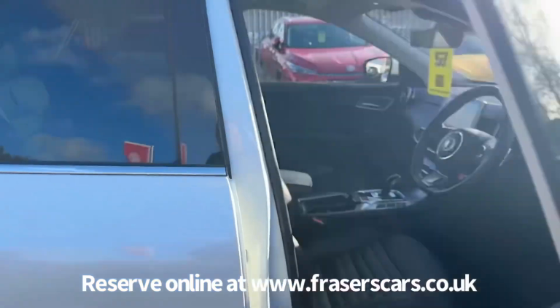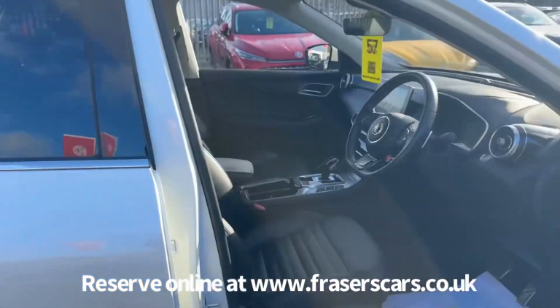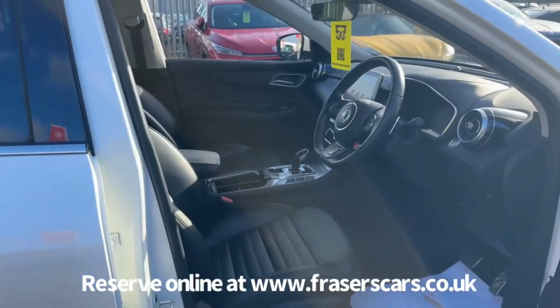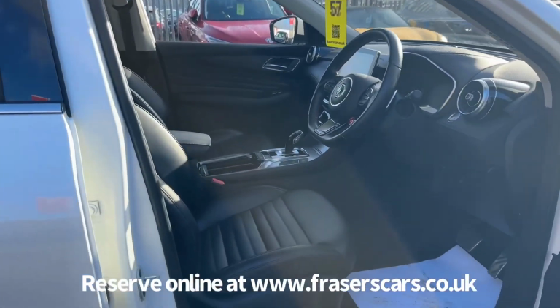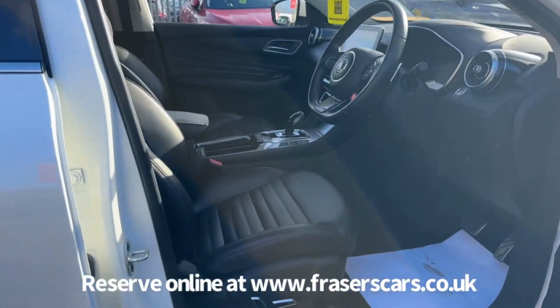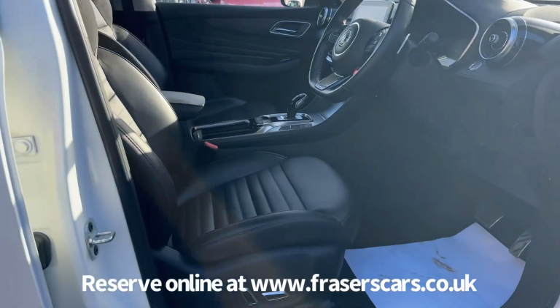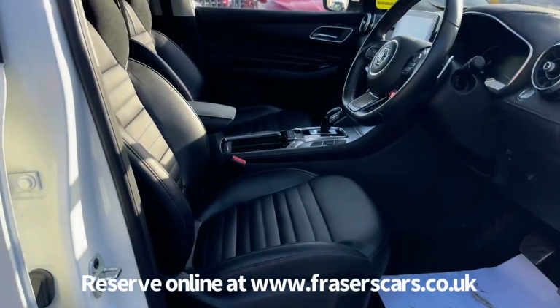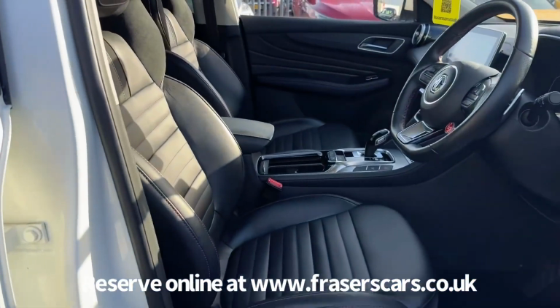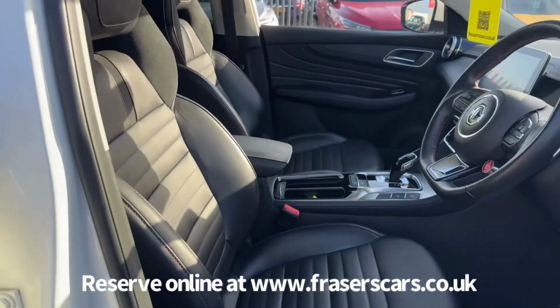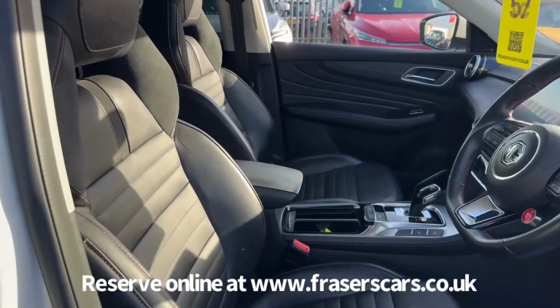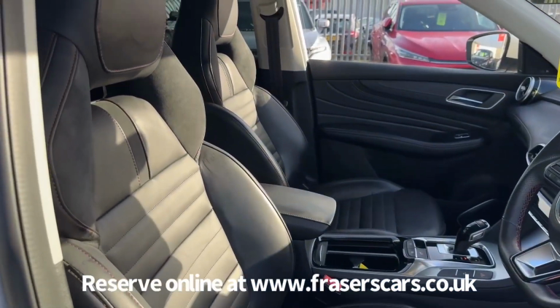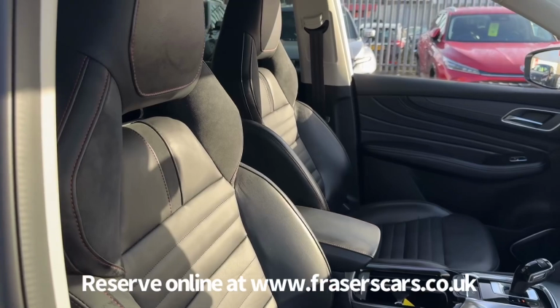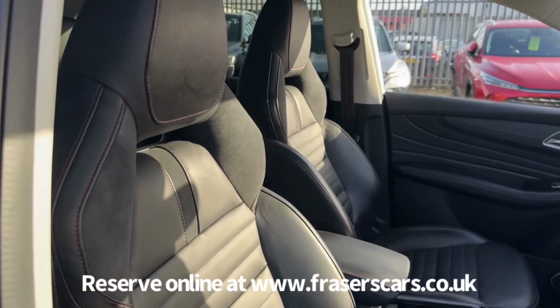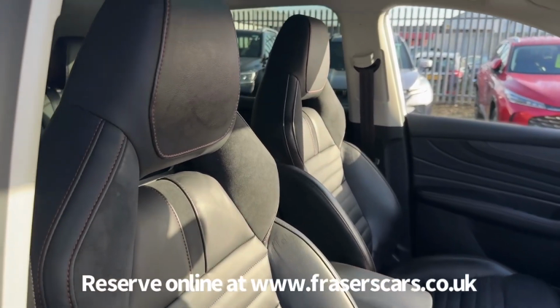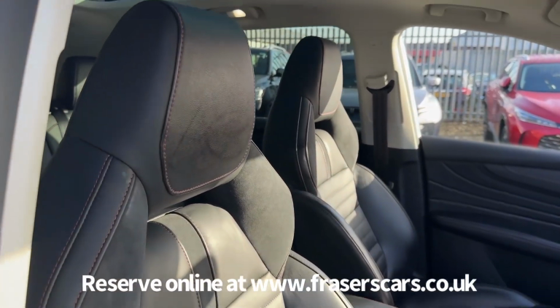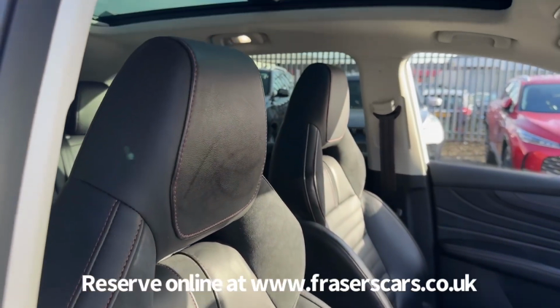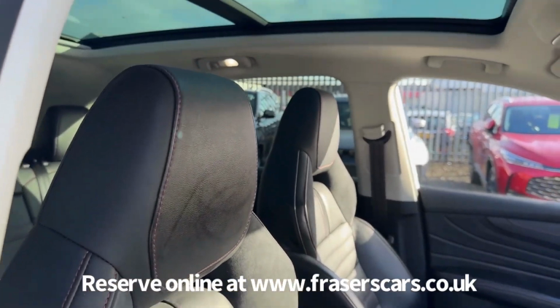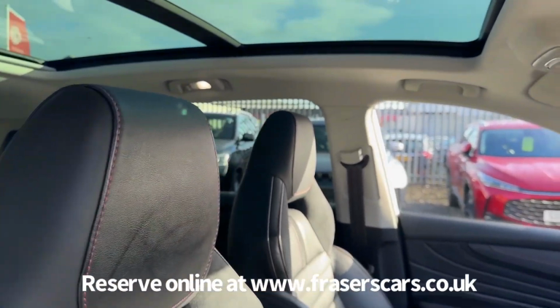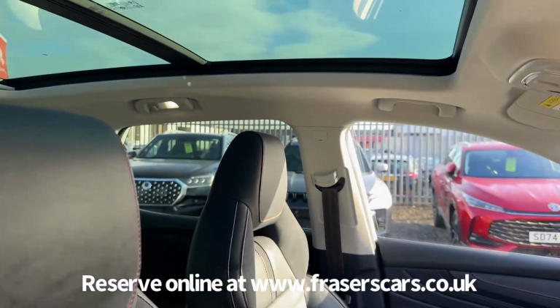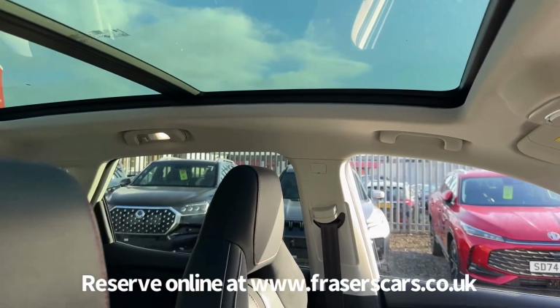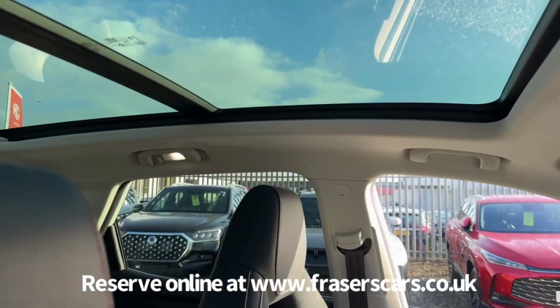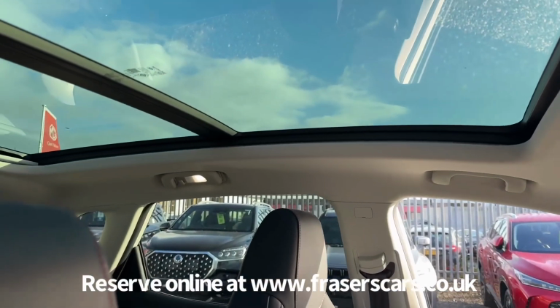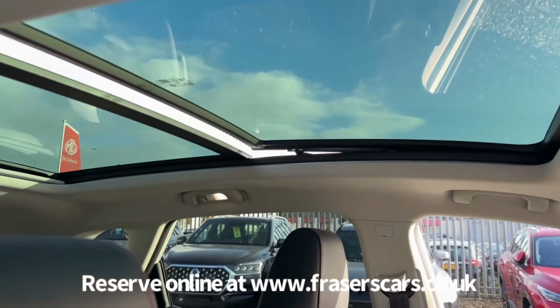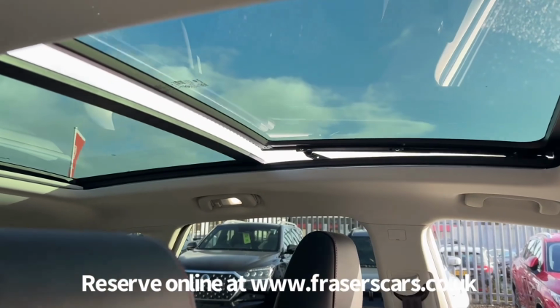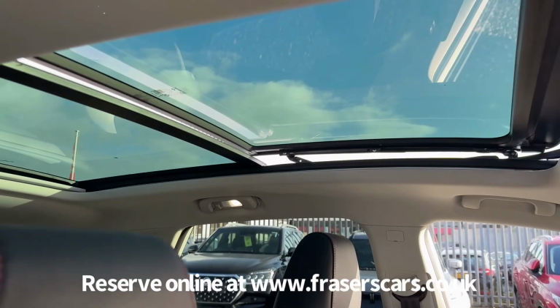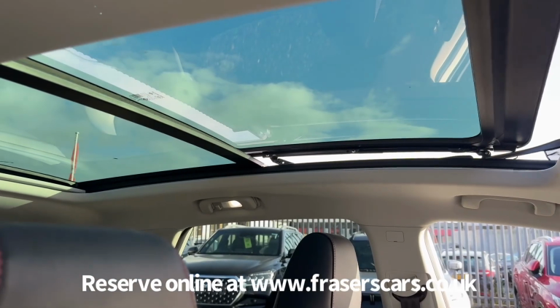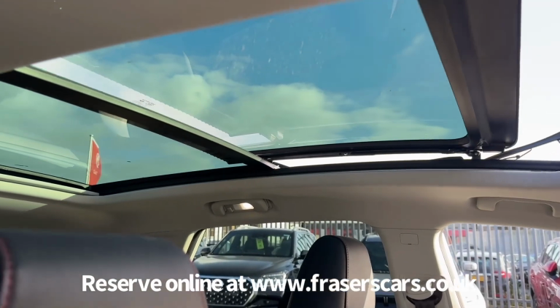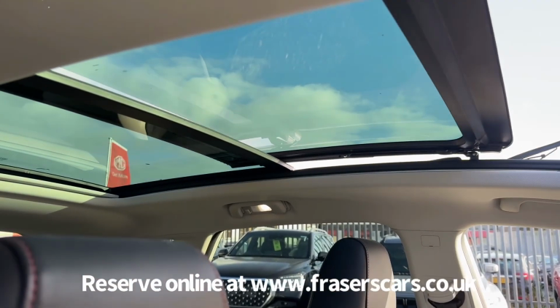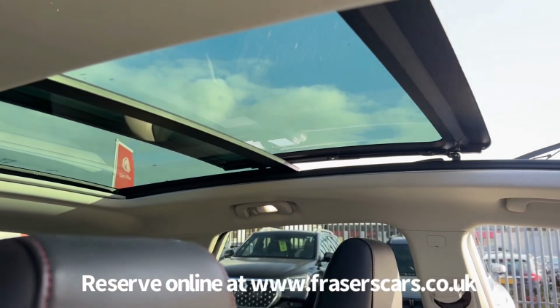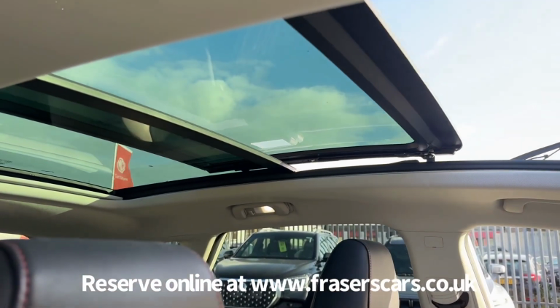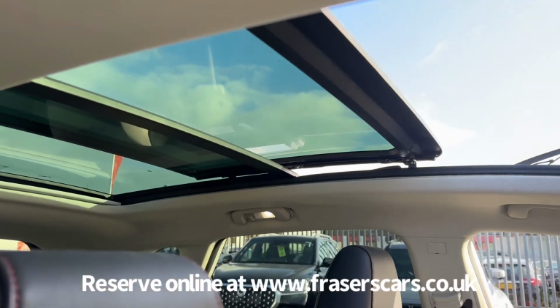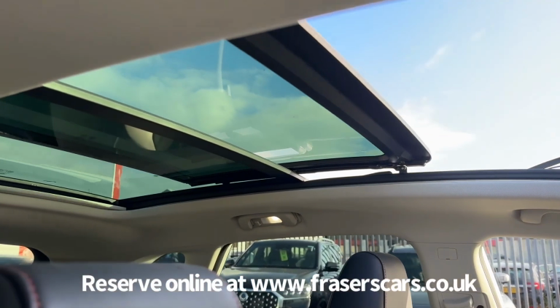Inside, both front seats are electrically adjustable with leather upholstery and heated front seats. There's also steering wheel audio controls and adaptive cruise control. The front half of the skyroof opens up and there's also a sun blind that can come across as well.